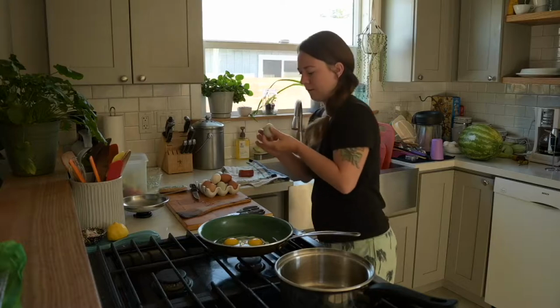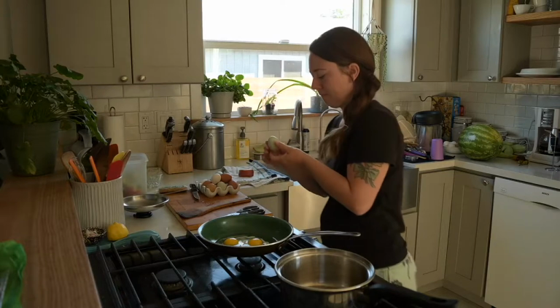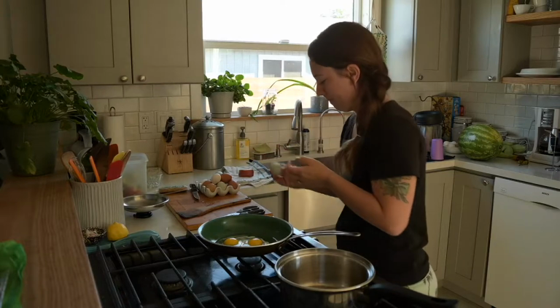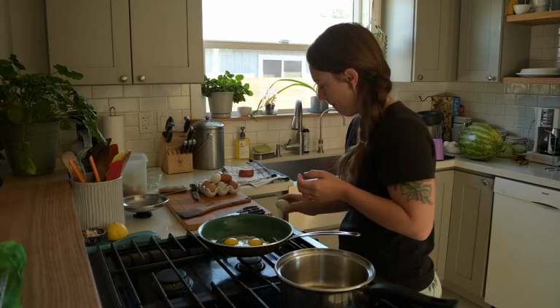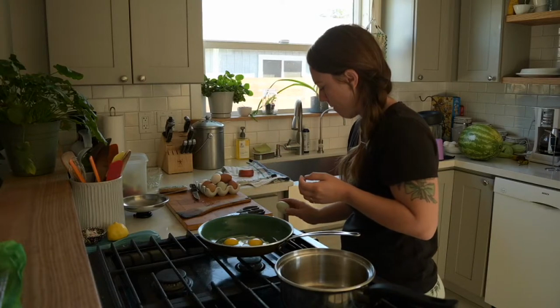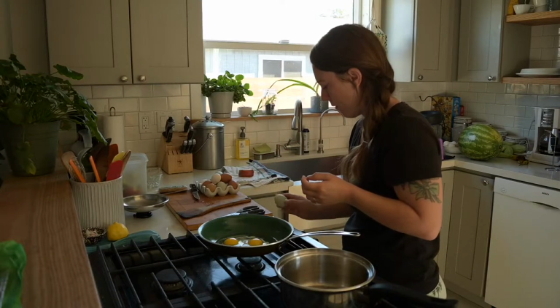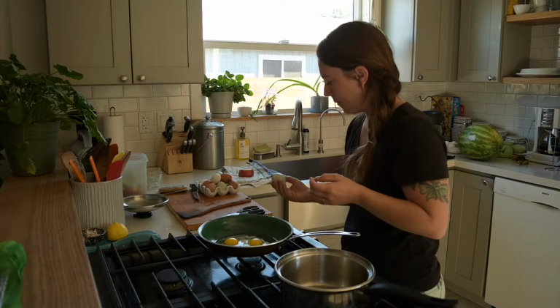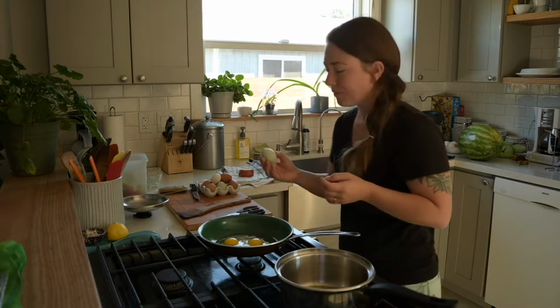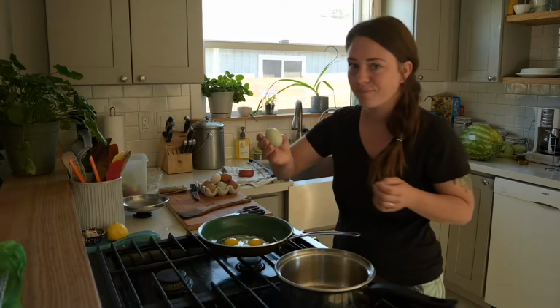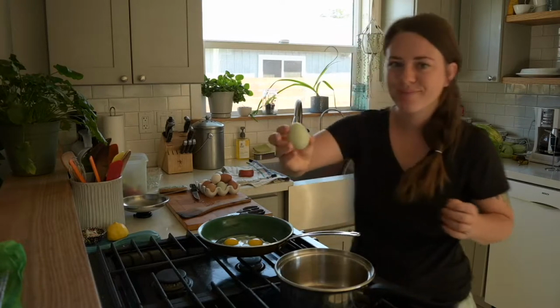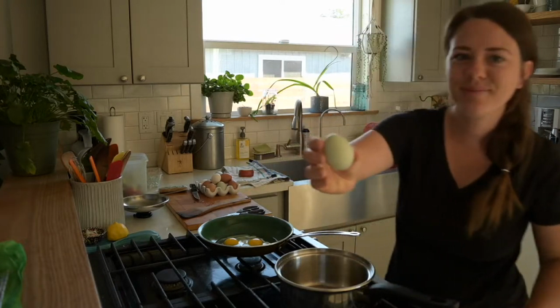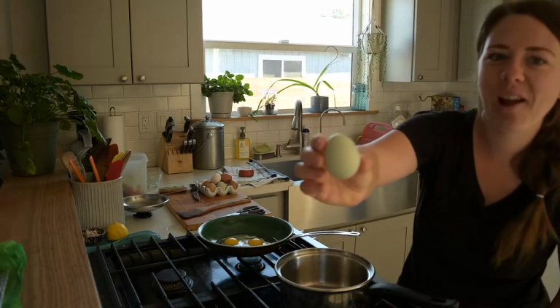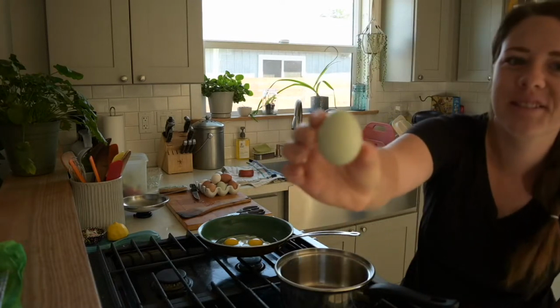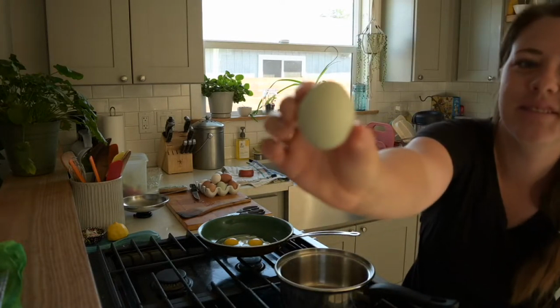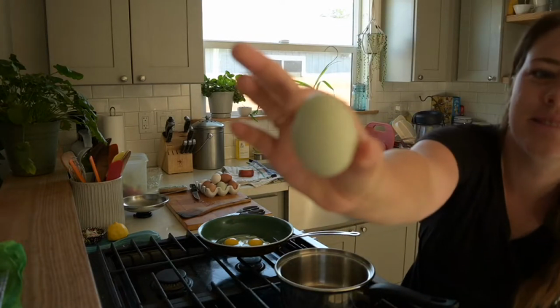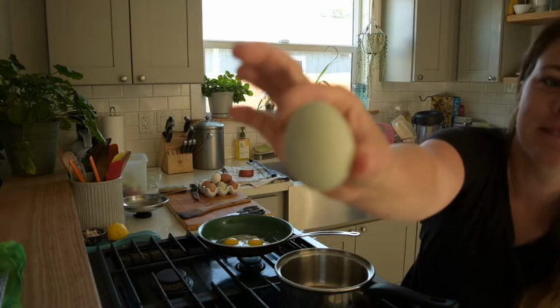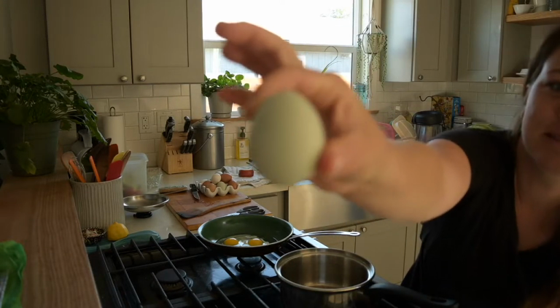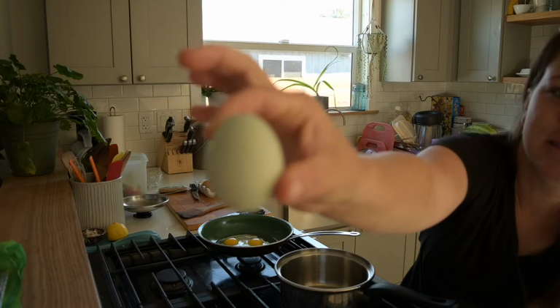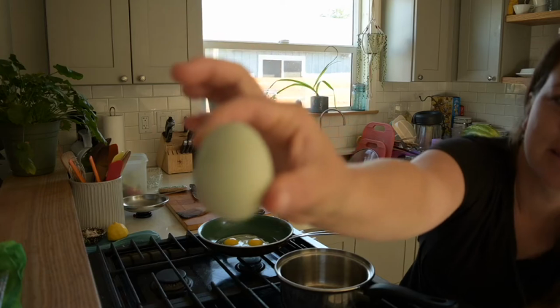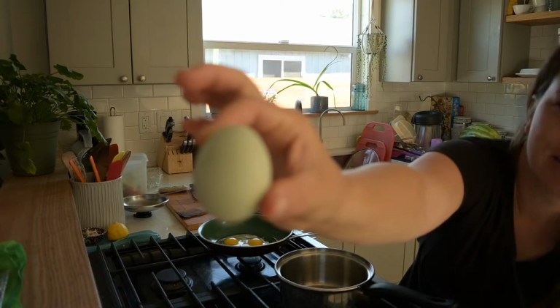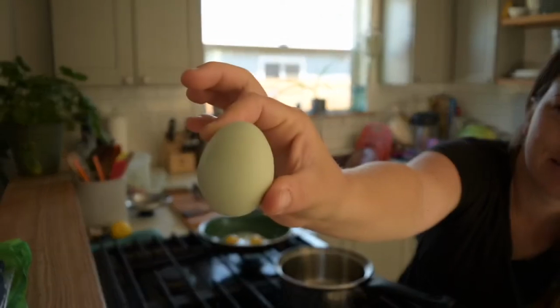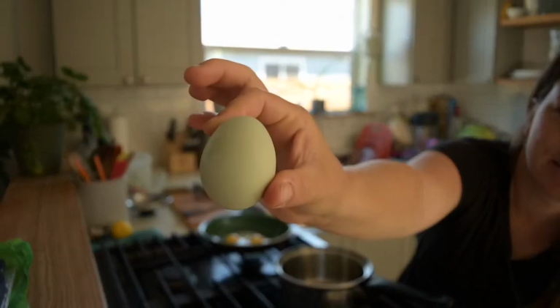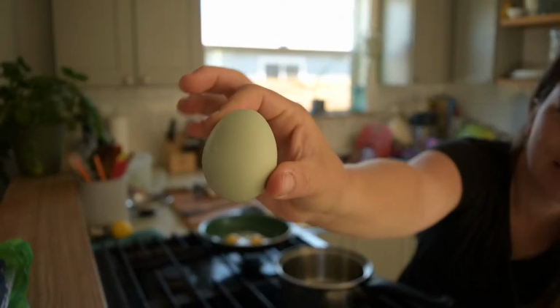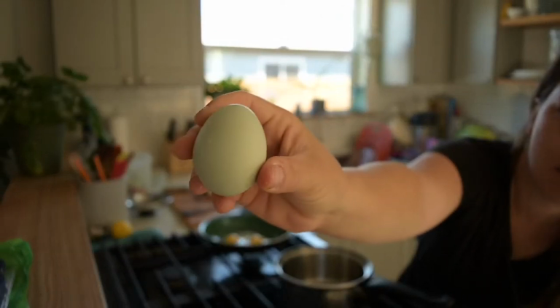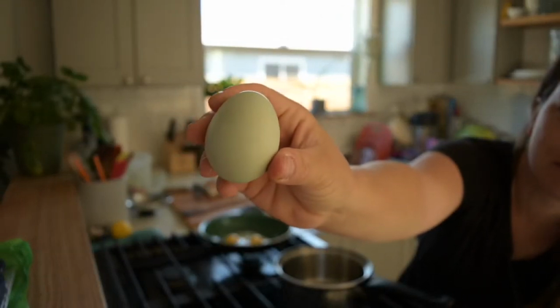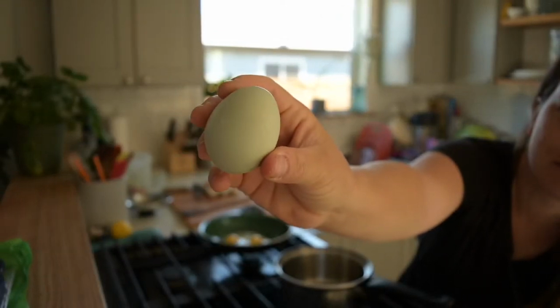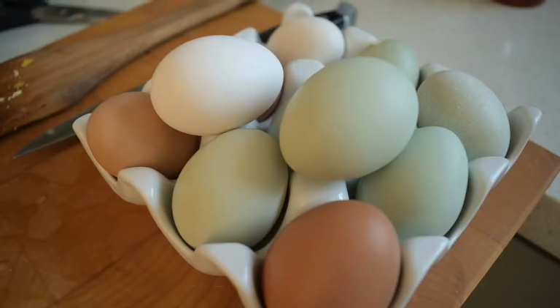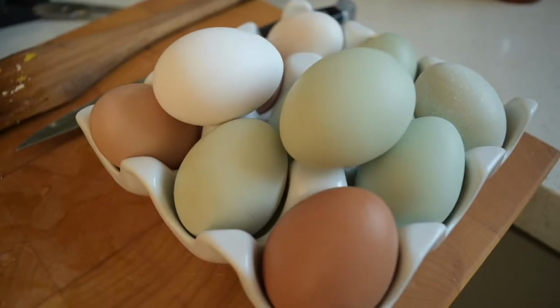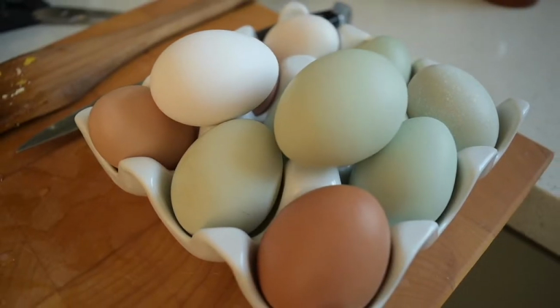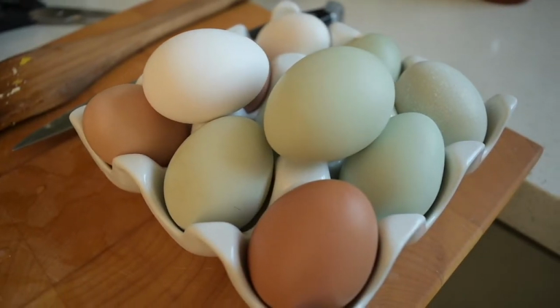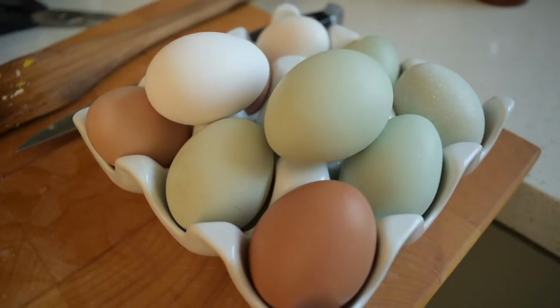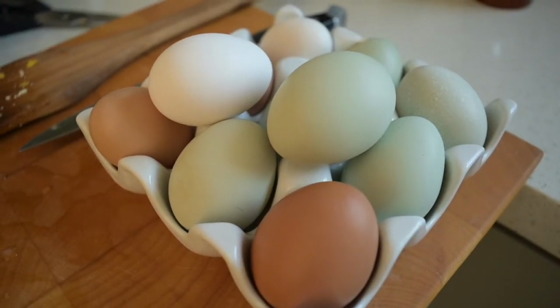These eggs are from our chickens in the backyard — you can check out some of my other videos where I talk more about them. We've just started to finally get a decent amount every day, so I'm pretty proud of them.